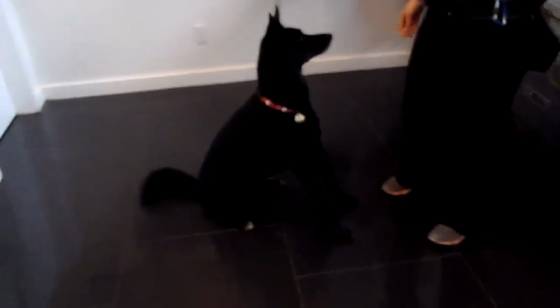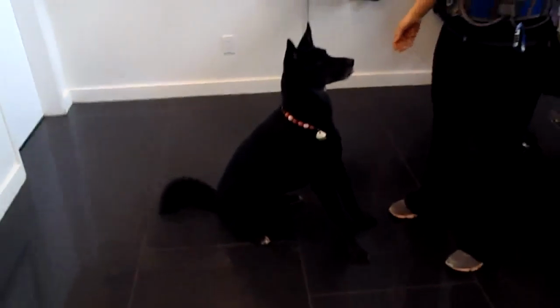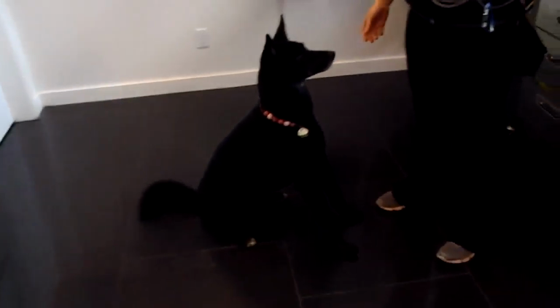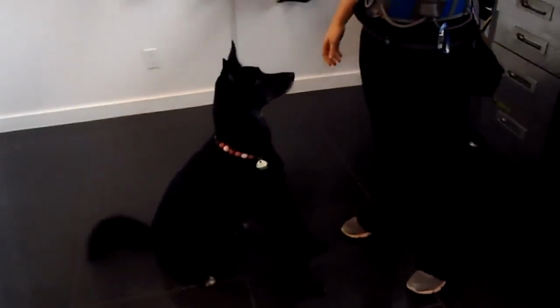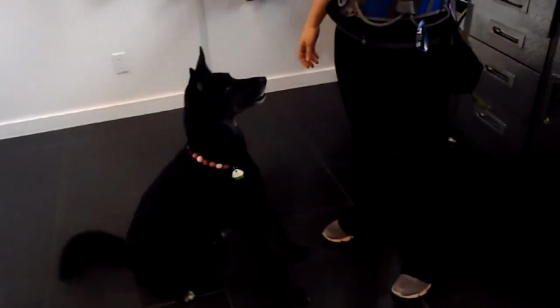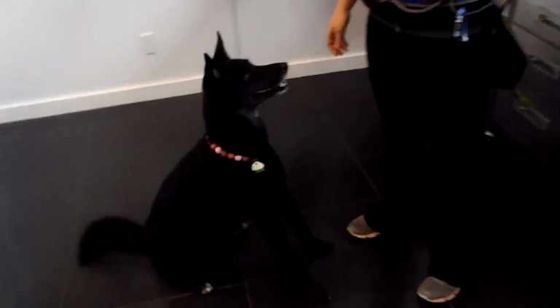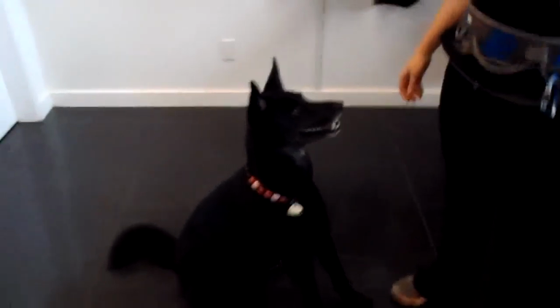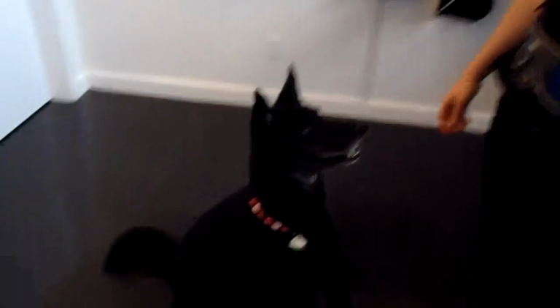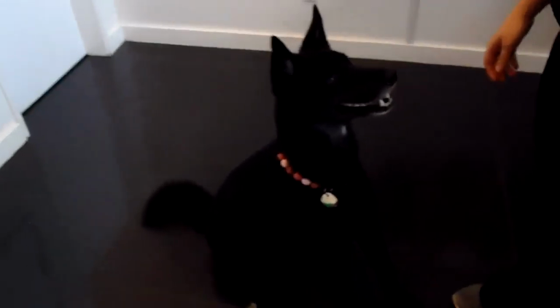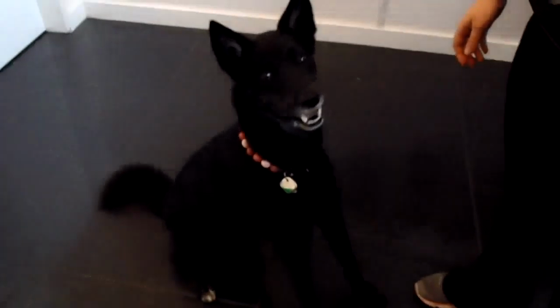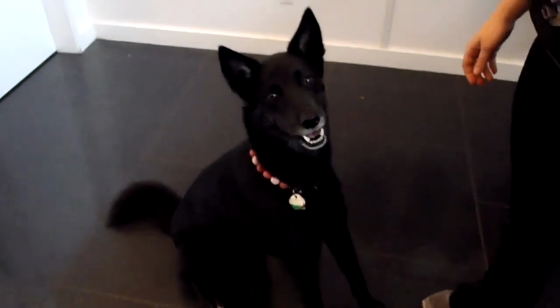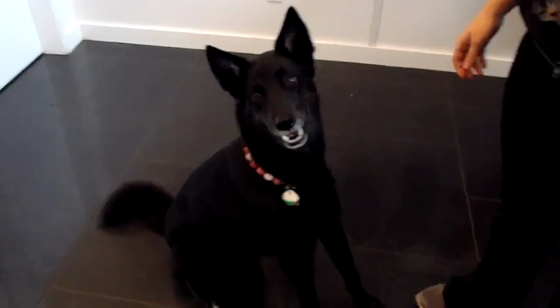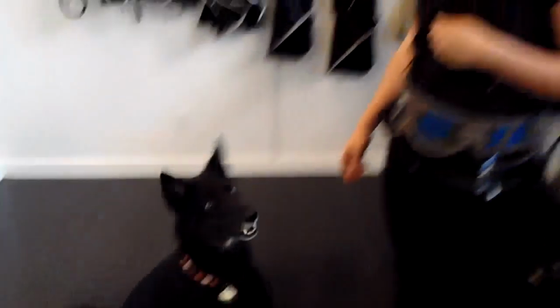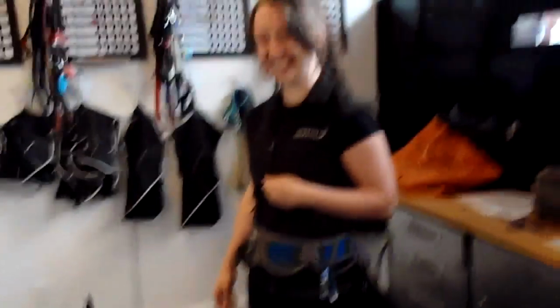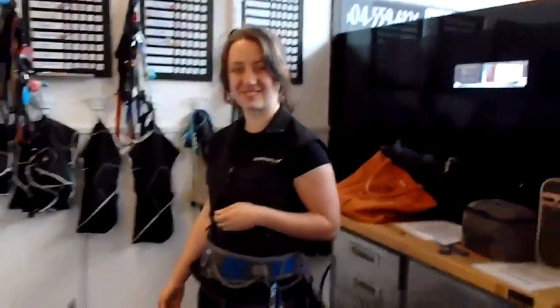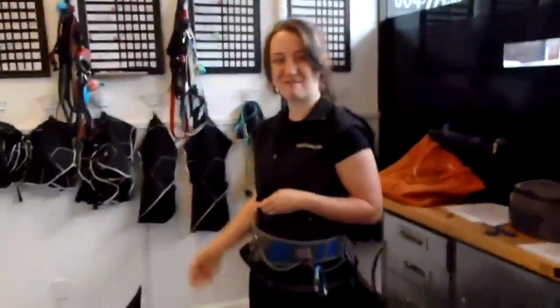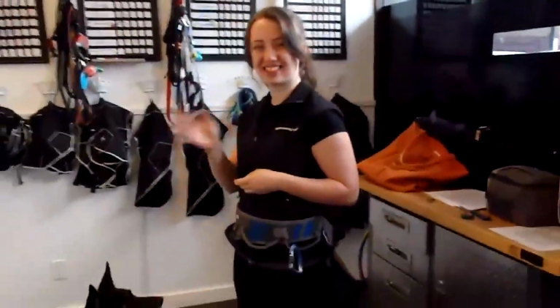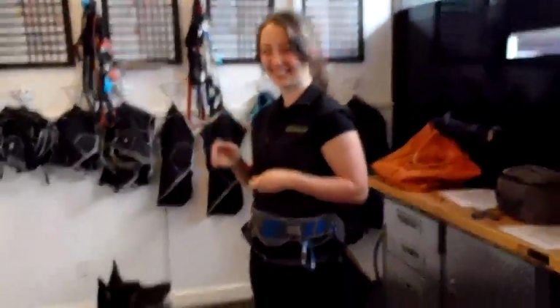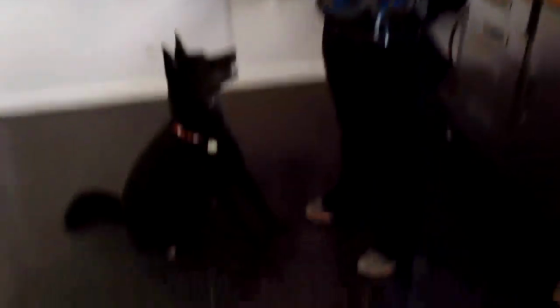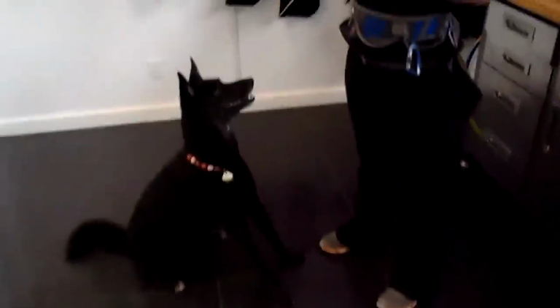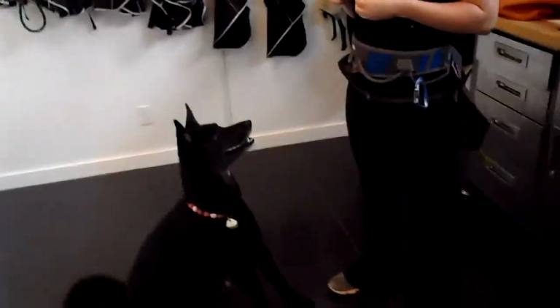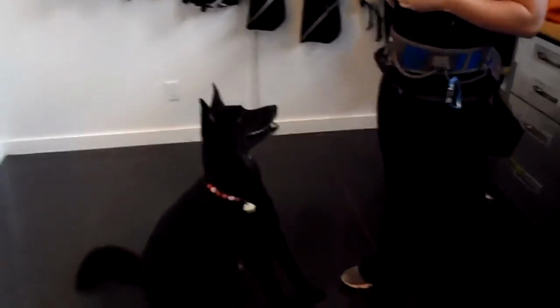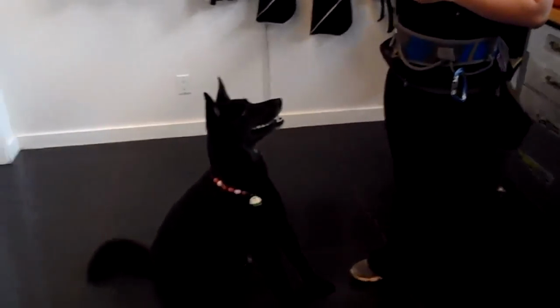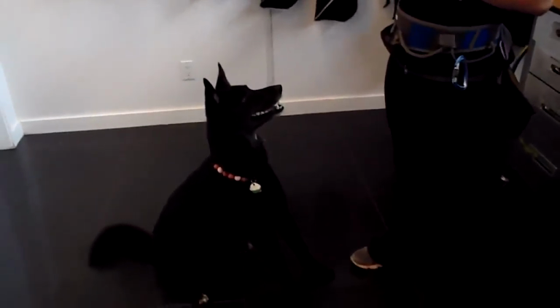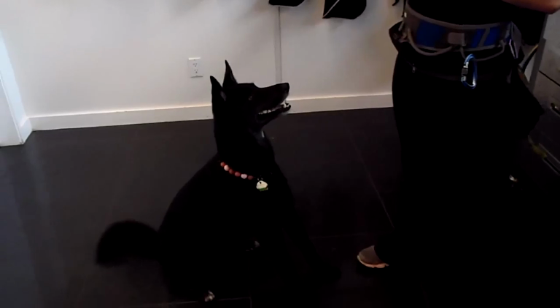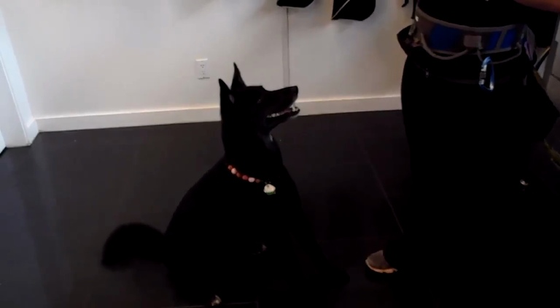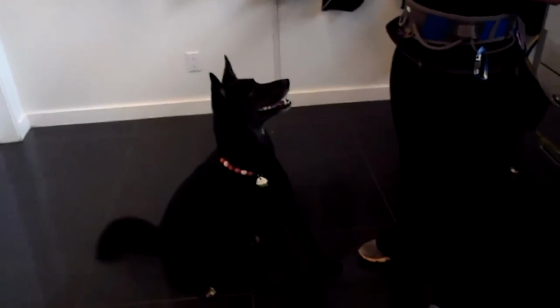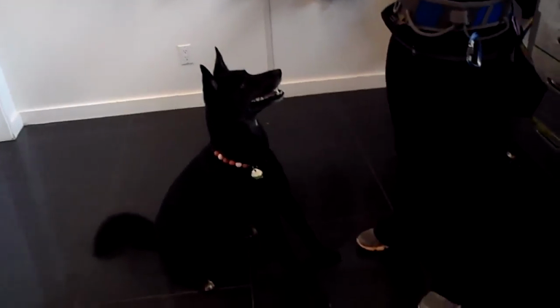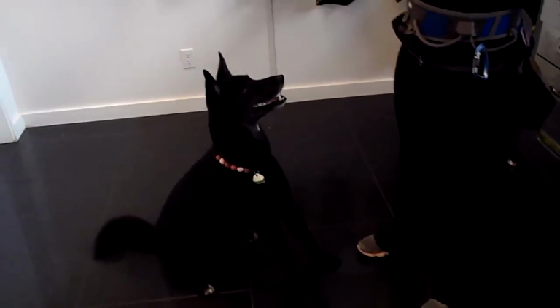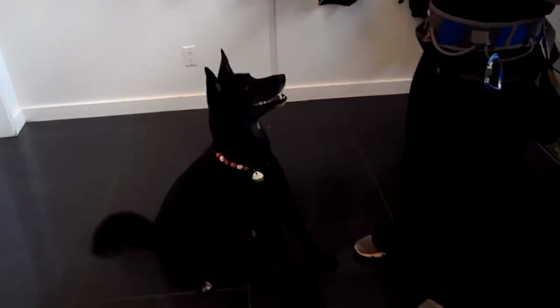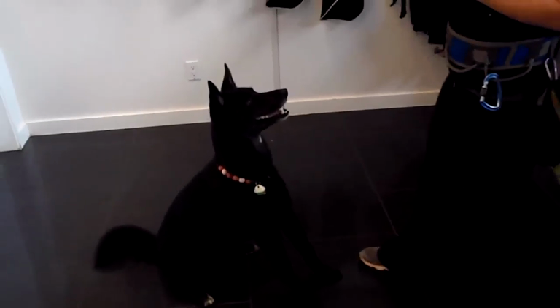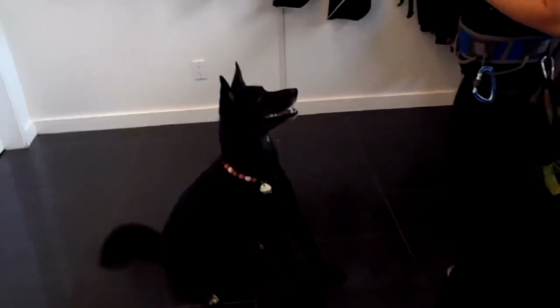It is Monday afternoon here at the Pet Shop Boys and we have Miss Rooney working with Carly, and we're going to do some awesome pet project tricks today as always. Let's see what Rooney can do.